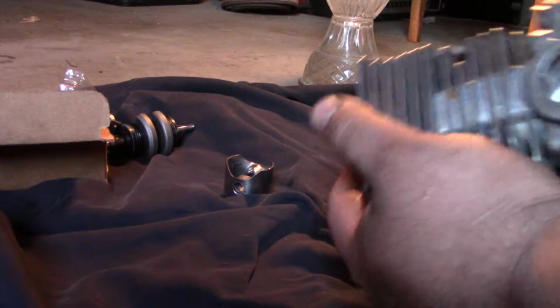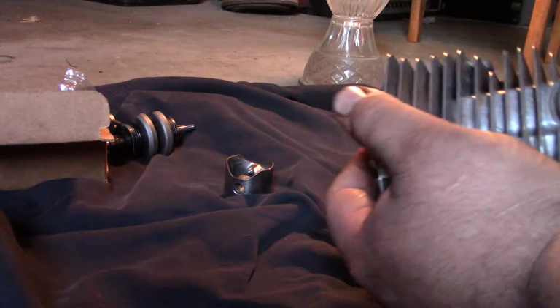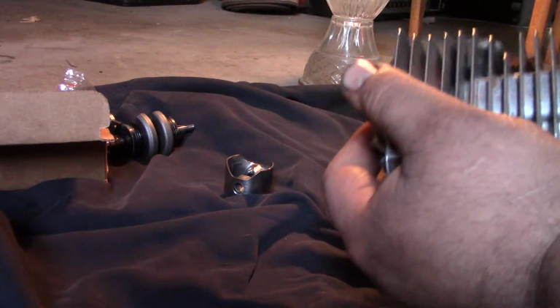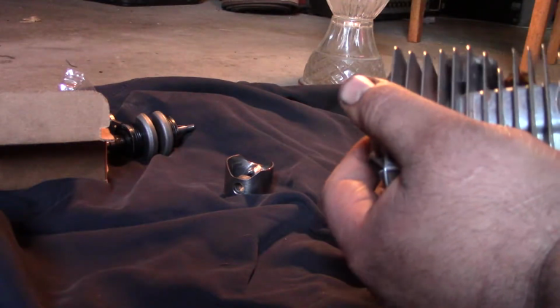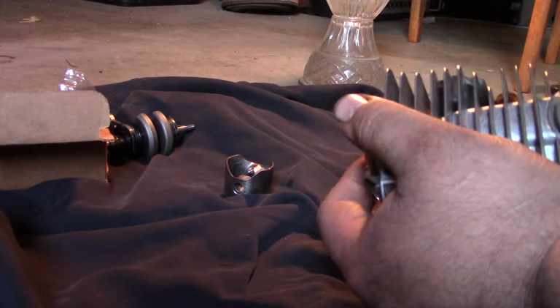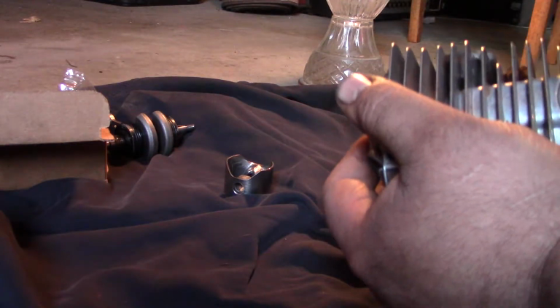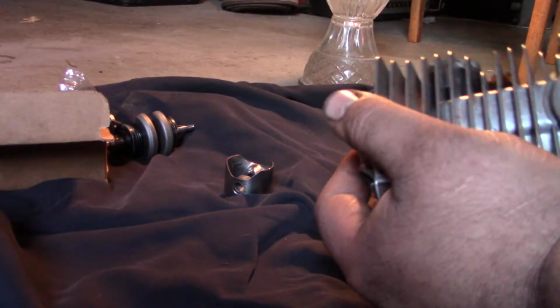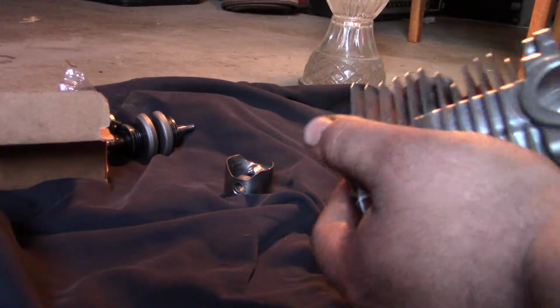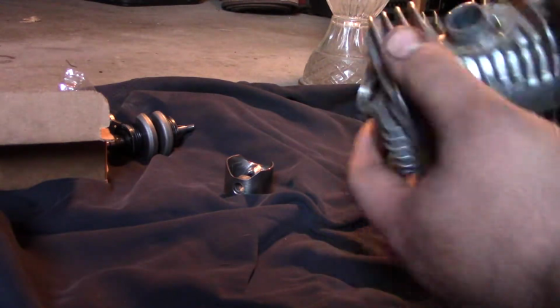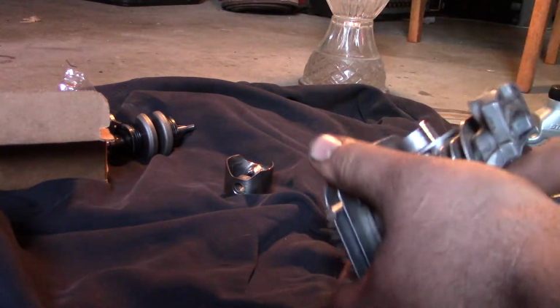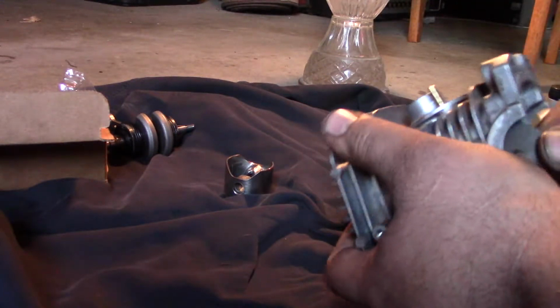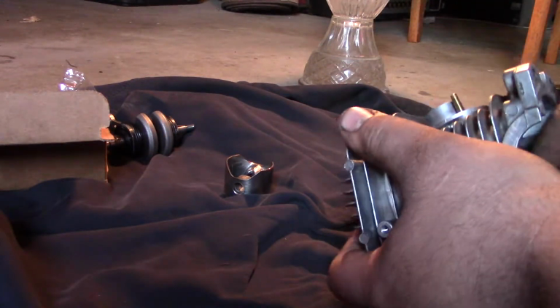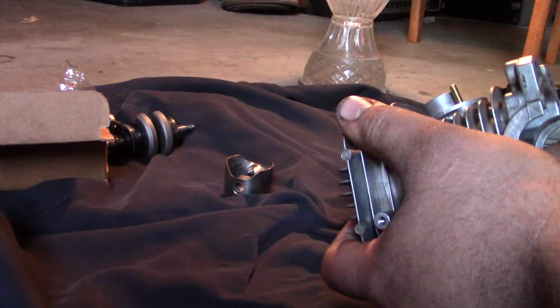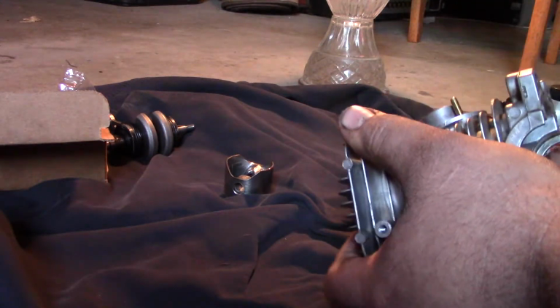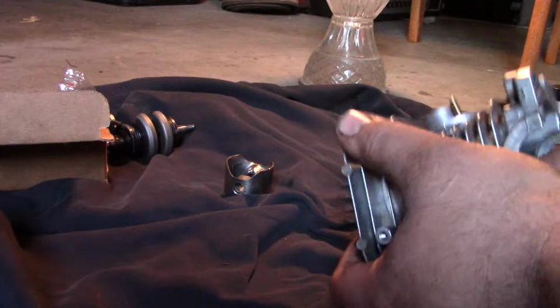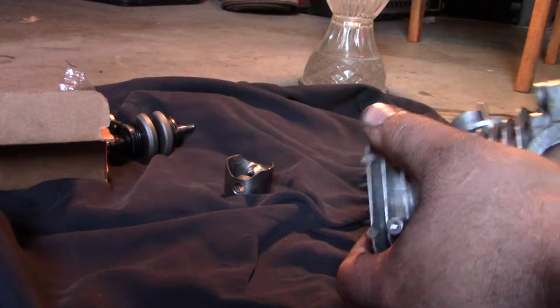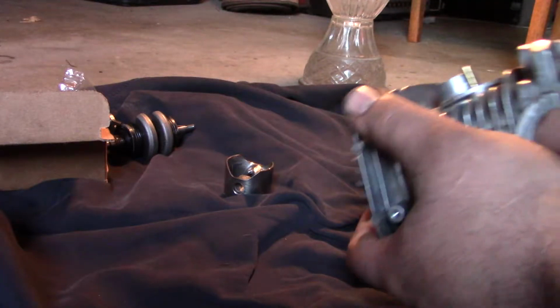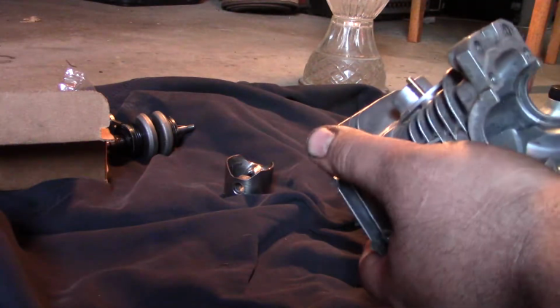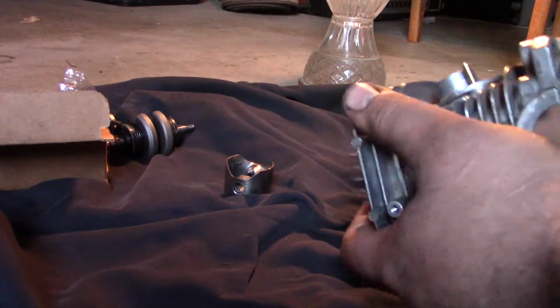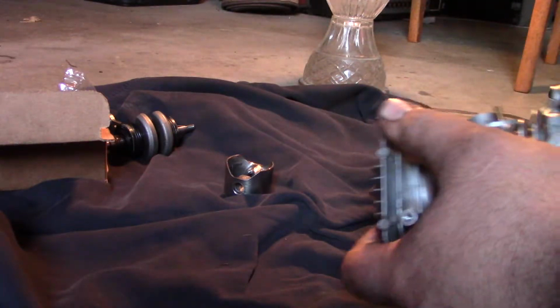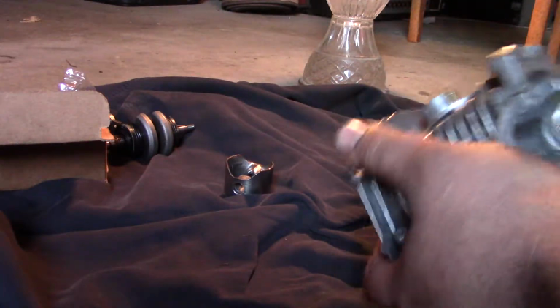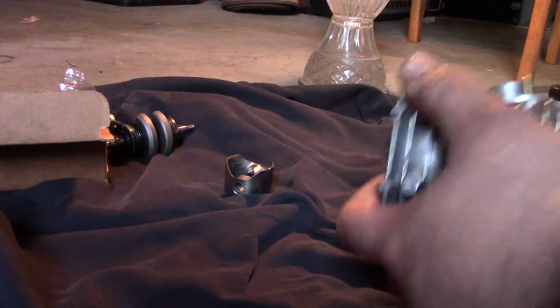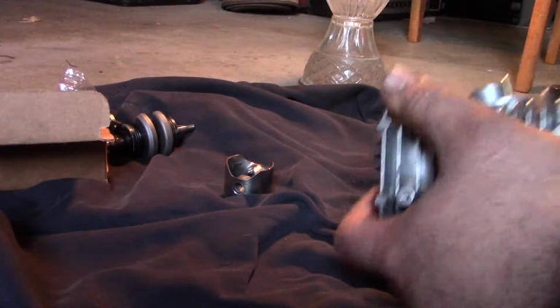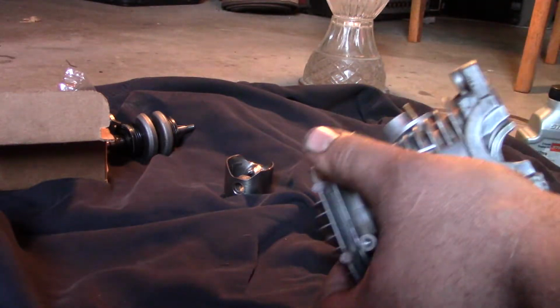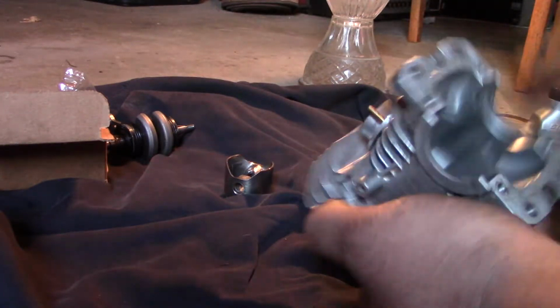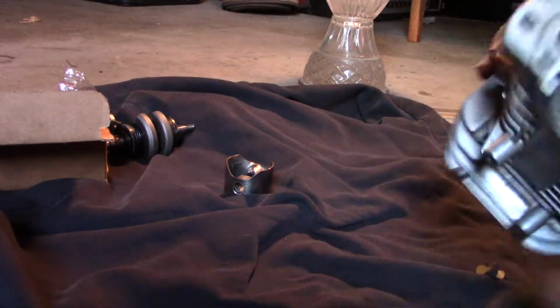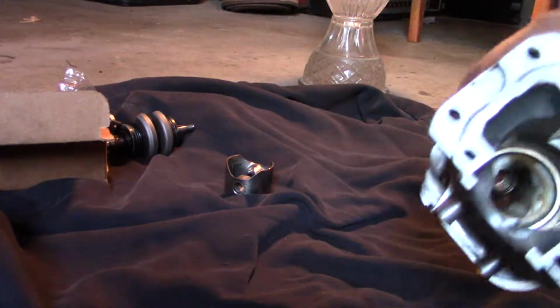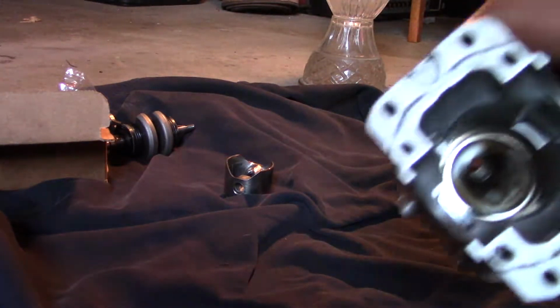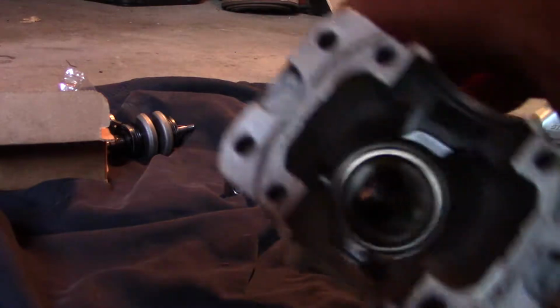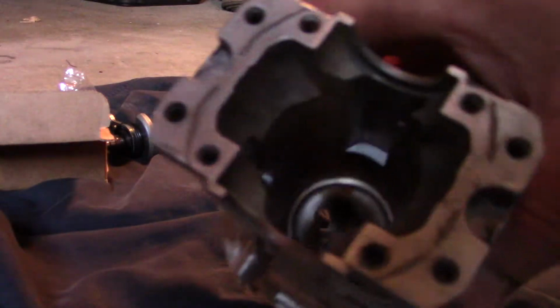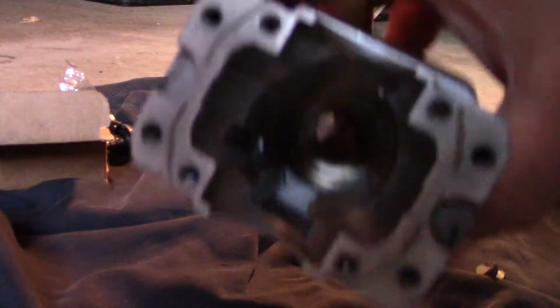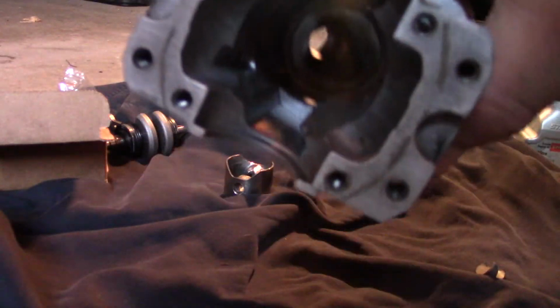I was a machinist for 3 to 4 years, so I'm pretty good at benching parts and putting edge breaks on things. Everything in there looks pretty good.